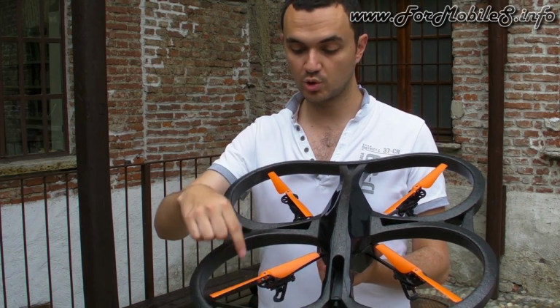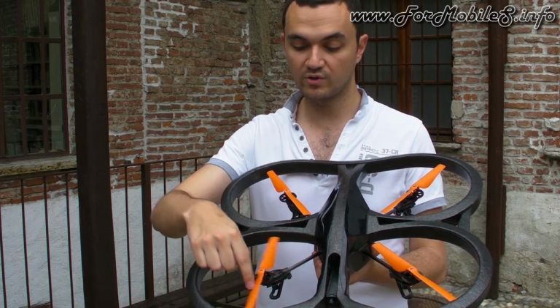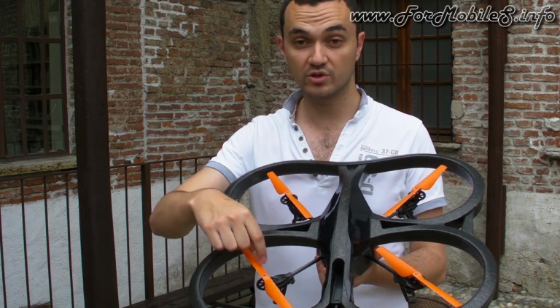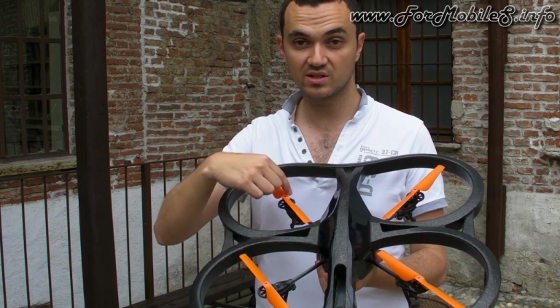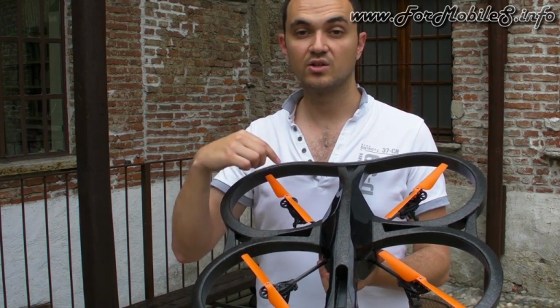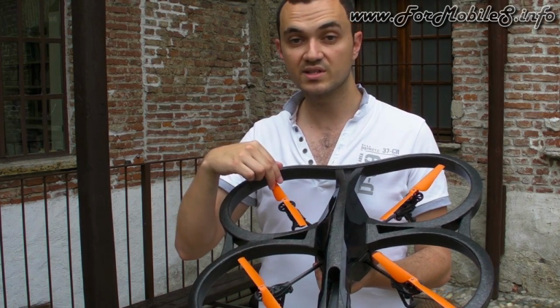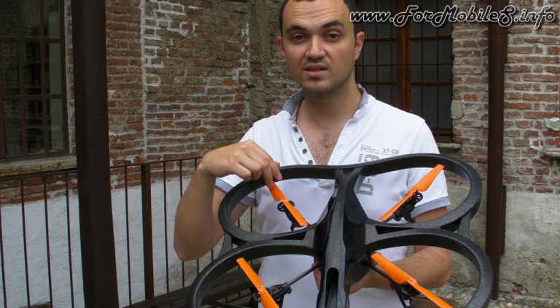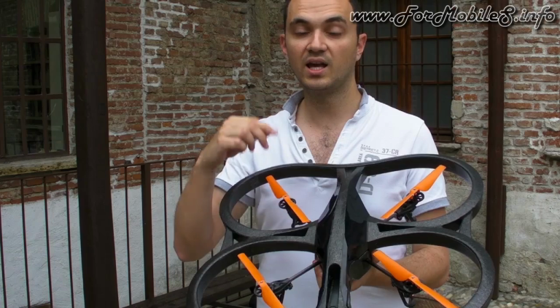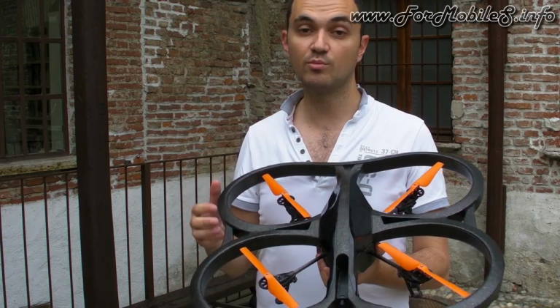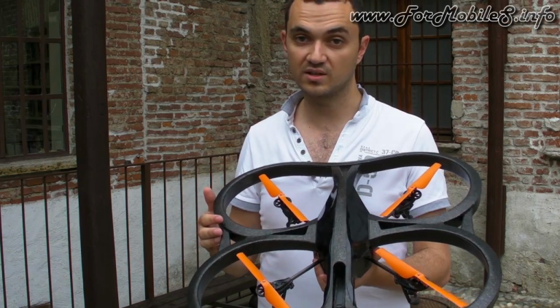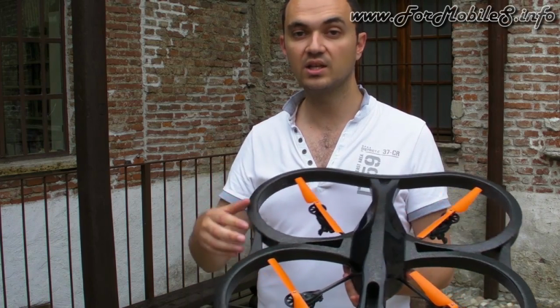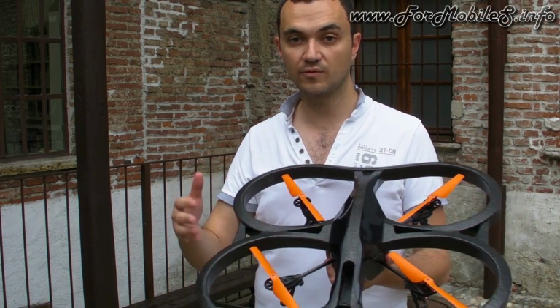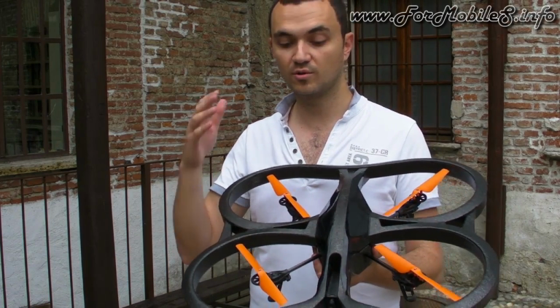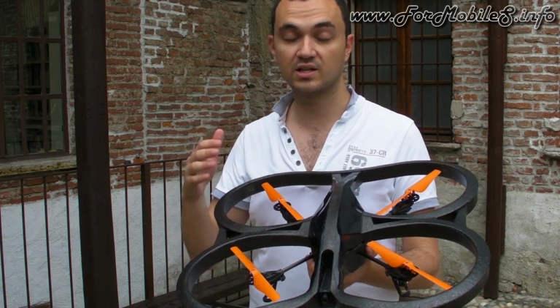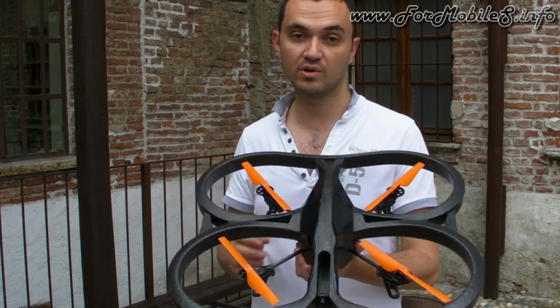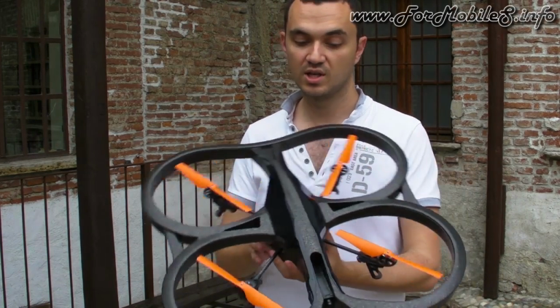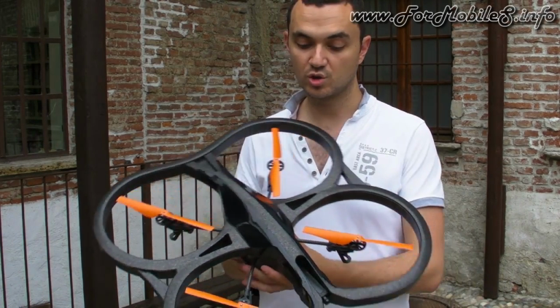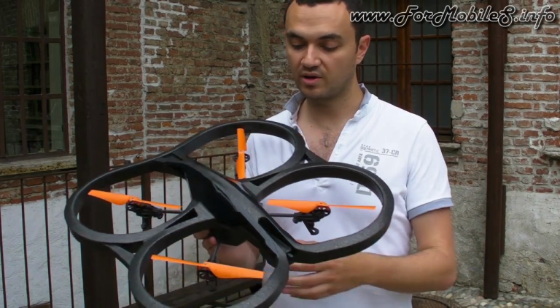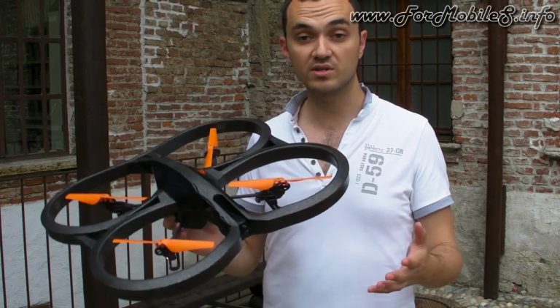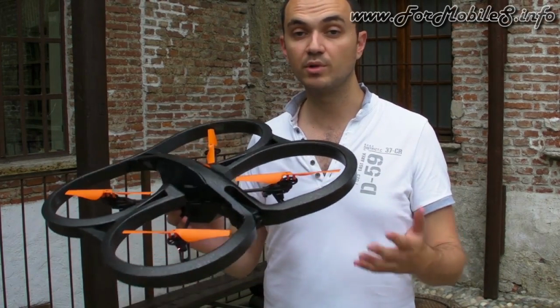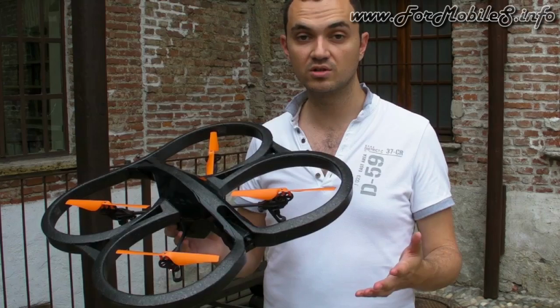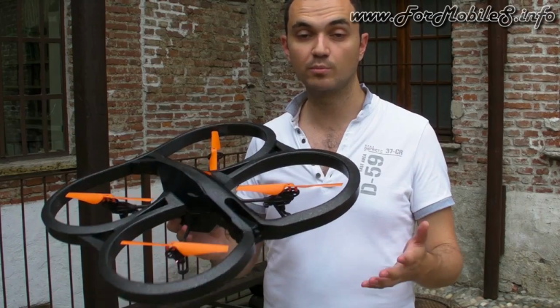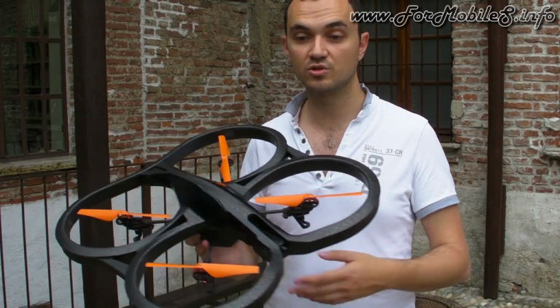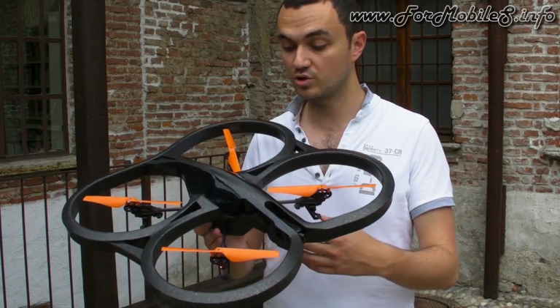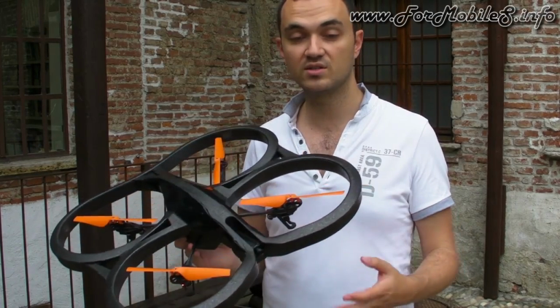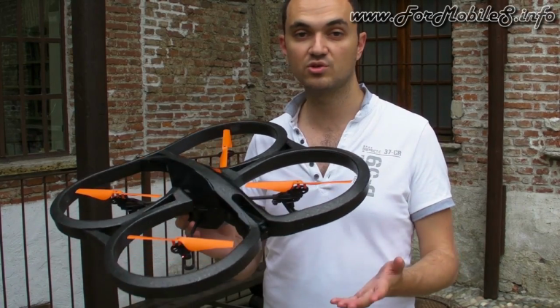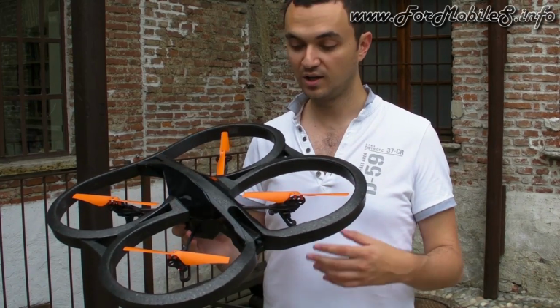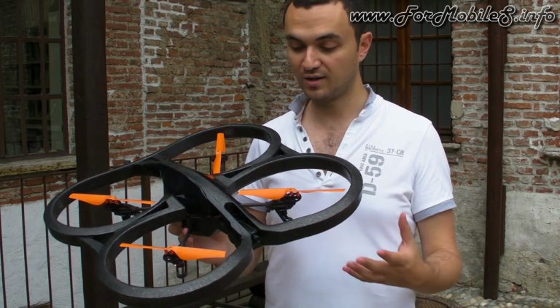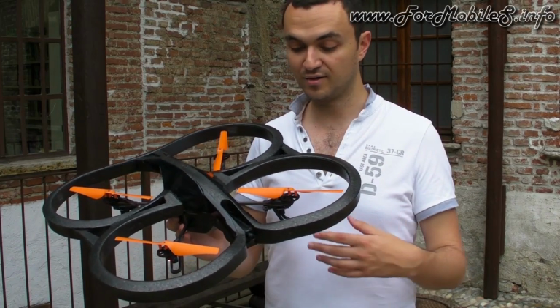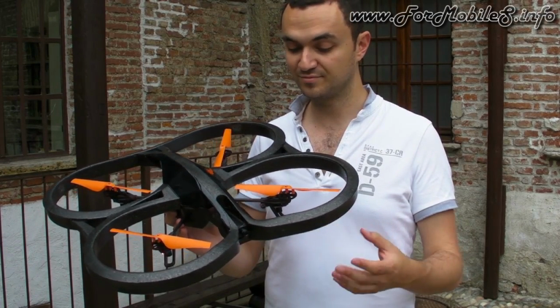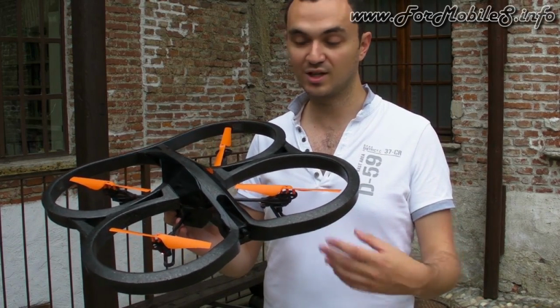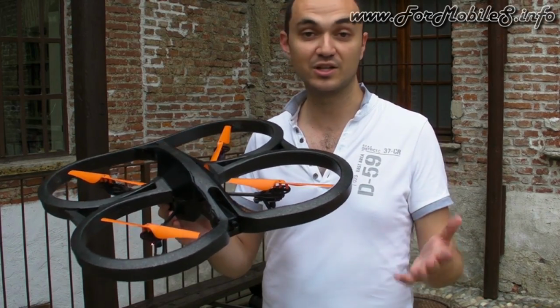We have the orange set, the red set, and the blue set, in addition to the black propellers. So you have hundreds of combinations to customize your Airdrone and make it look like you.